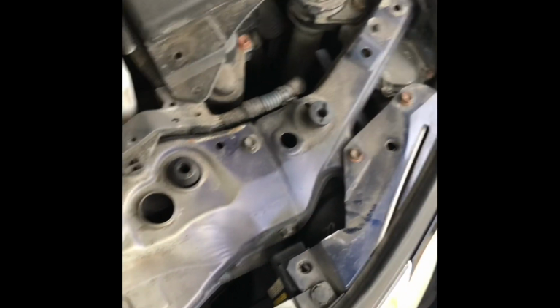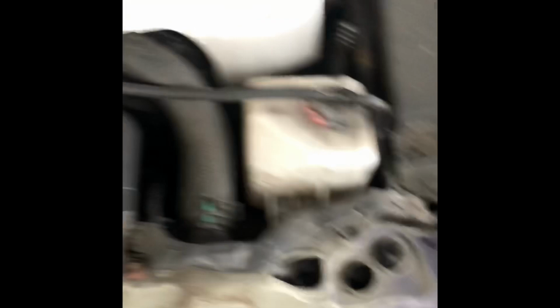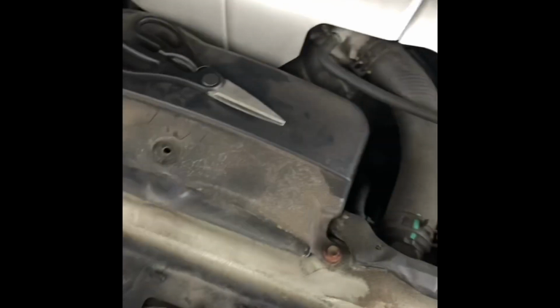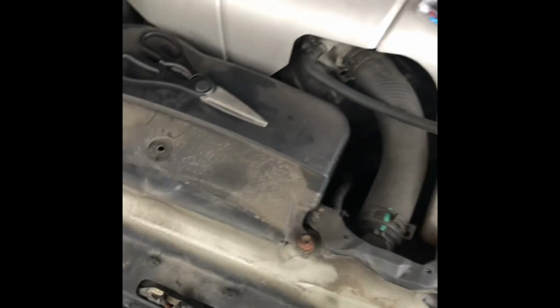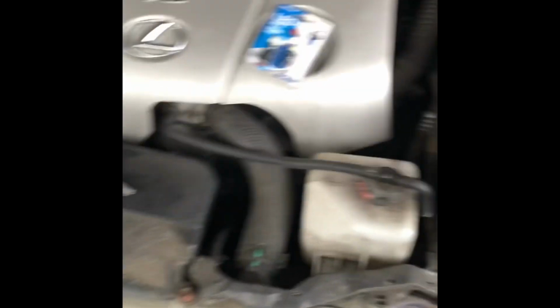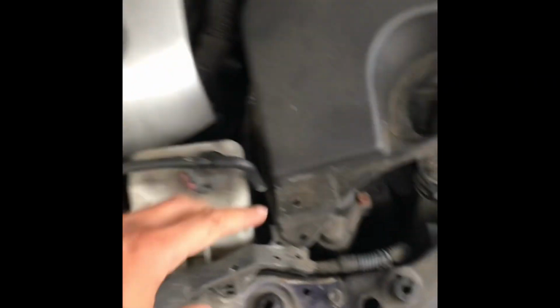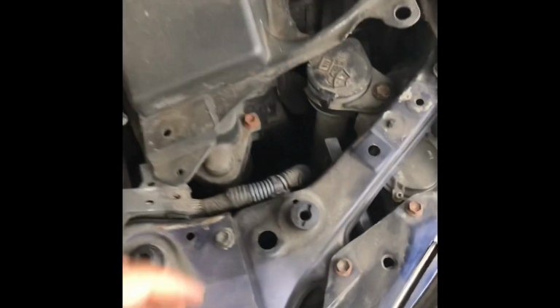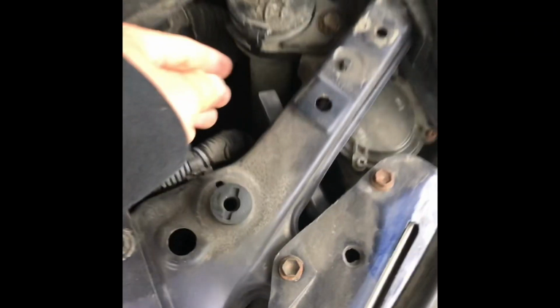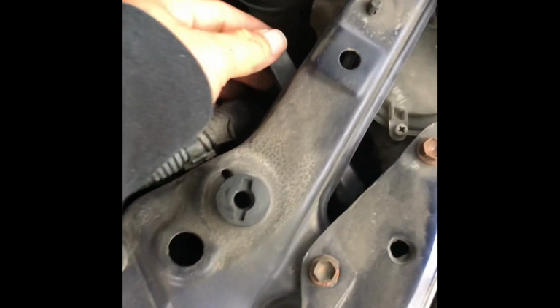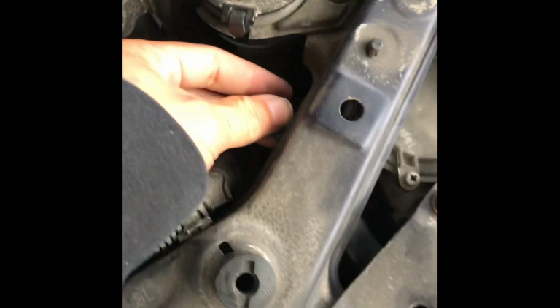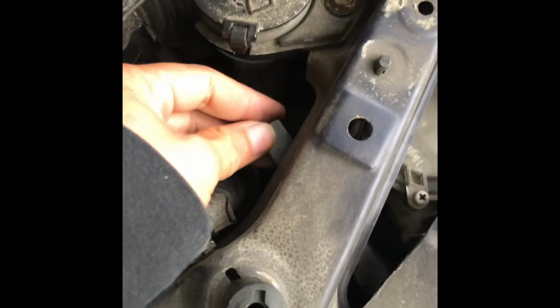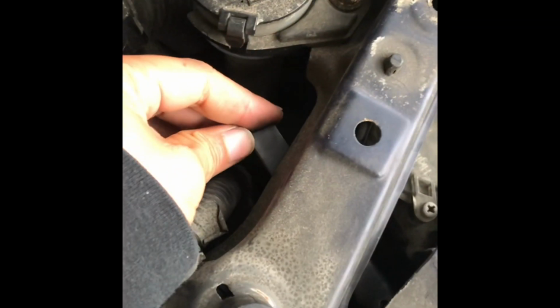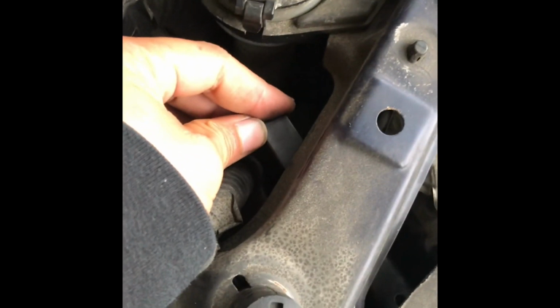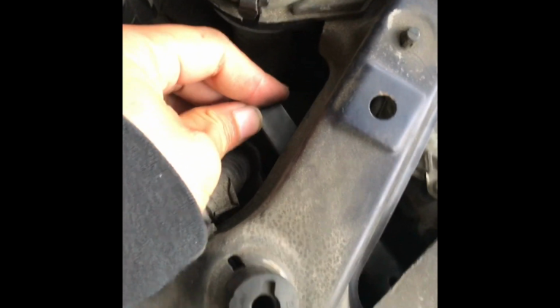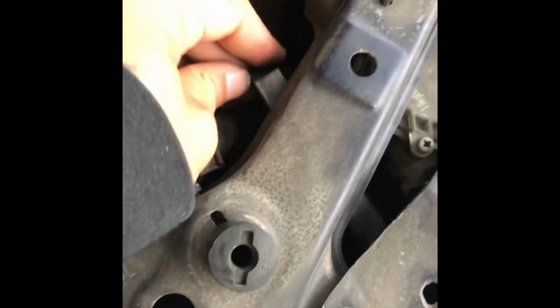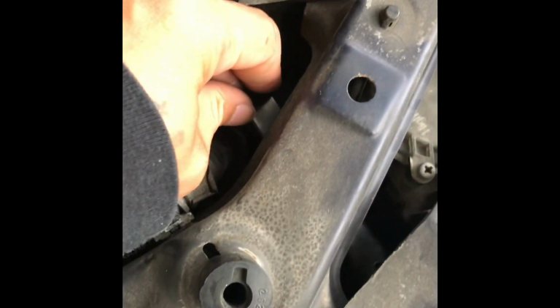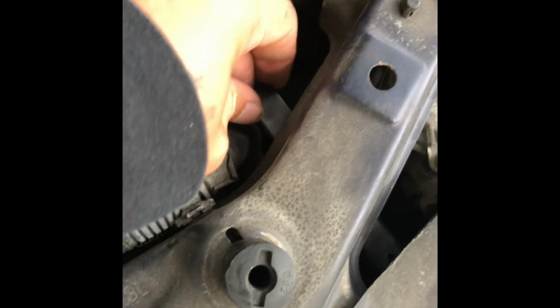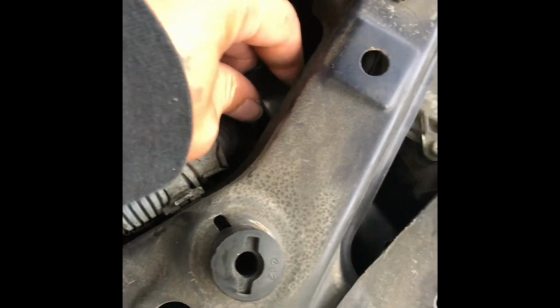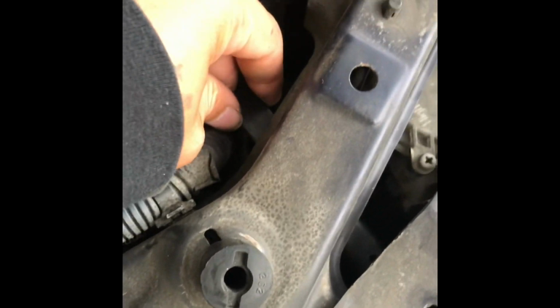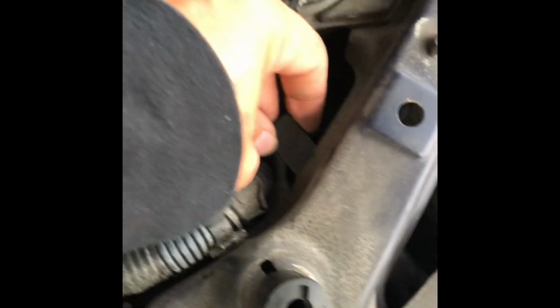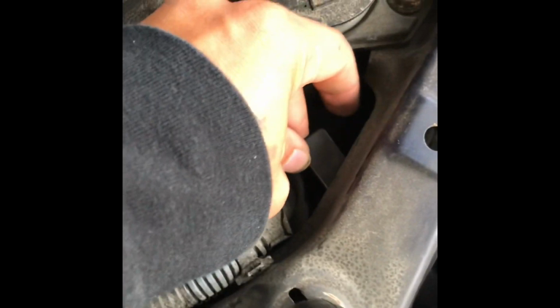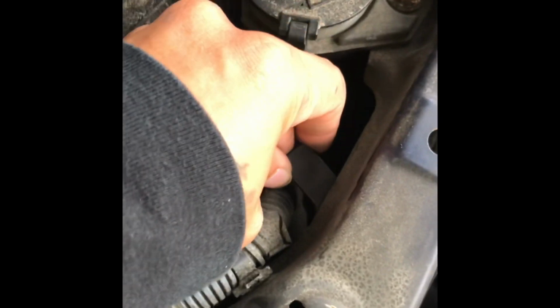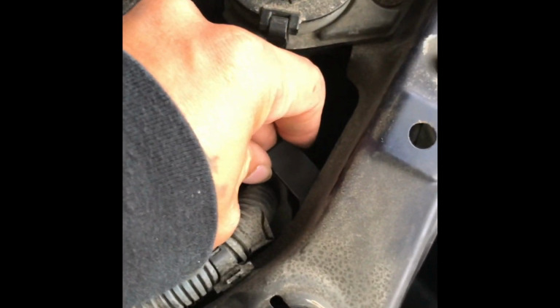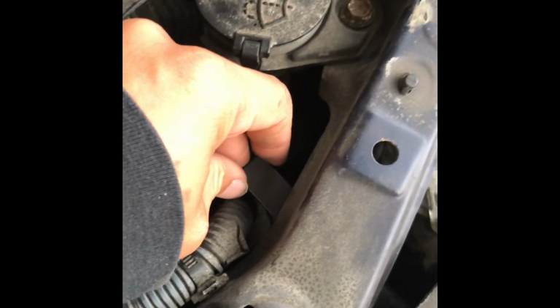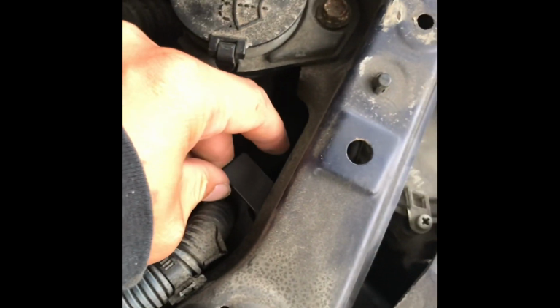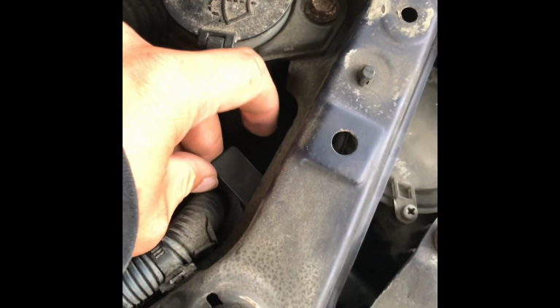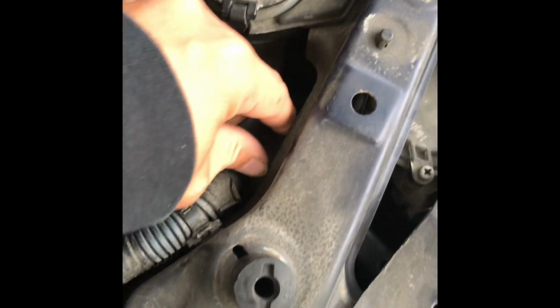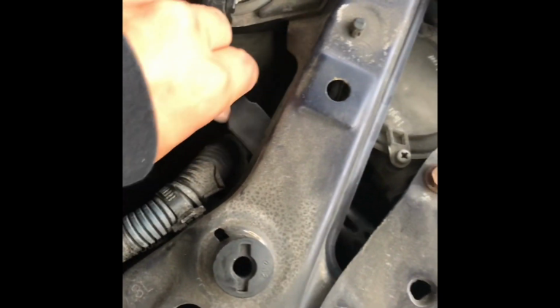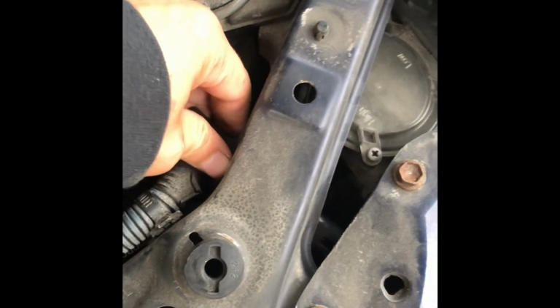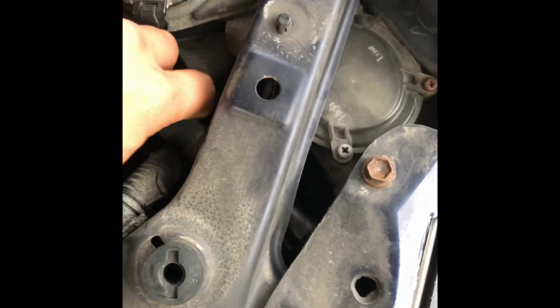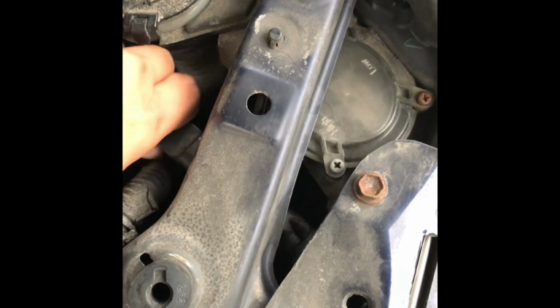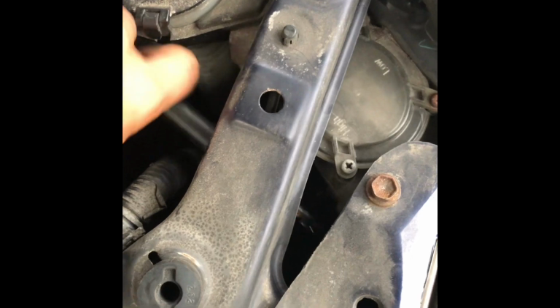After we remove all that plastic, you can see this little plastic tab. It took me a while to find it. Come on — pull it out and twist it.